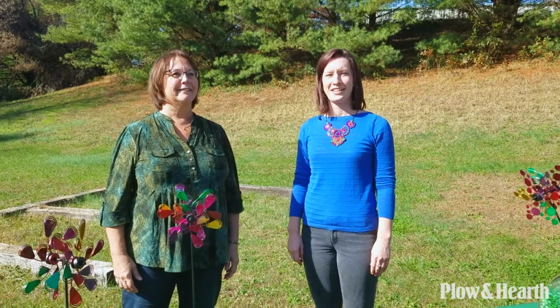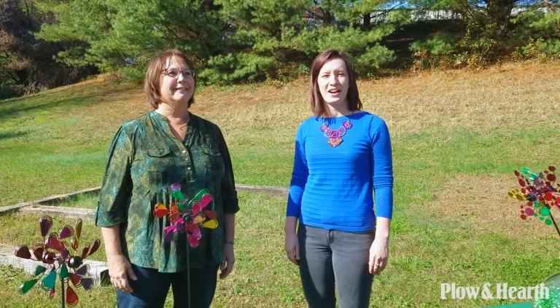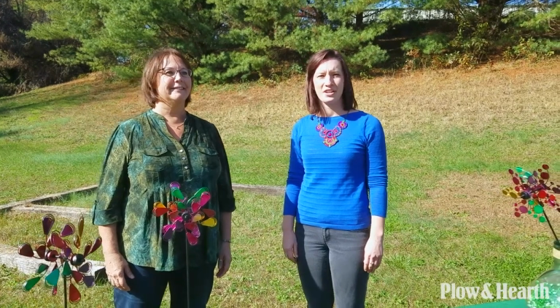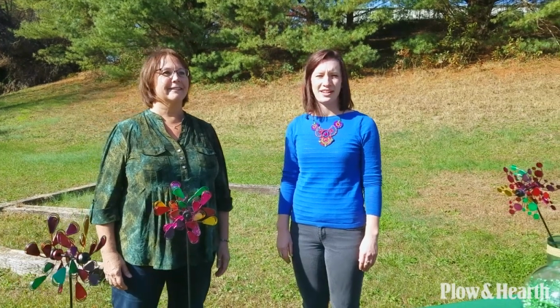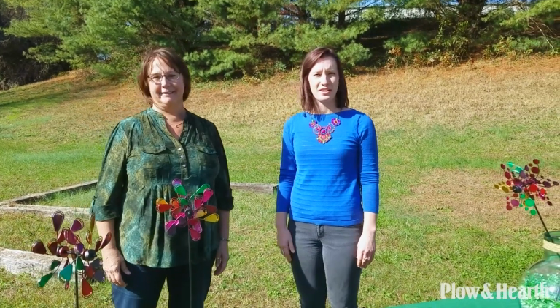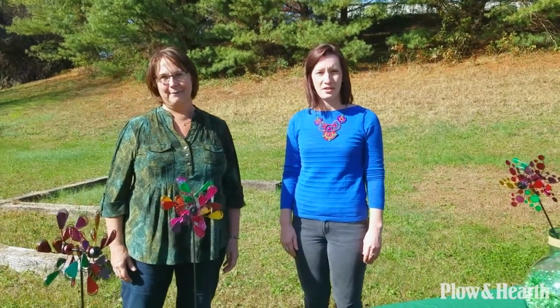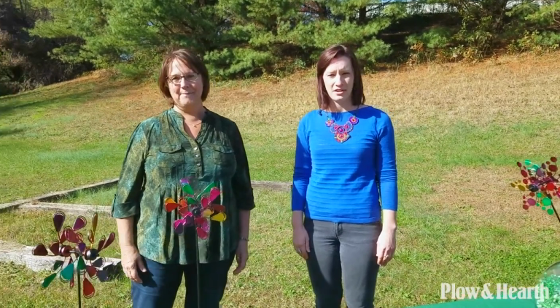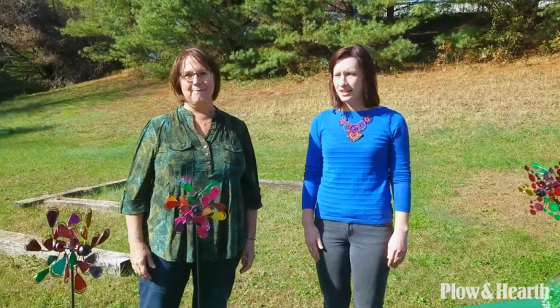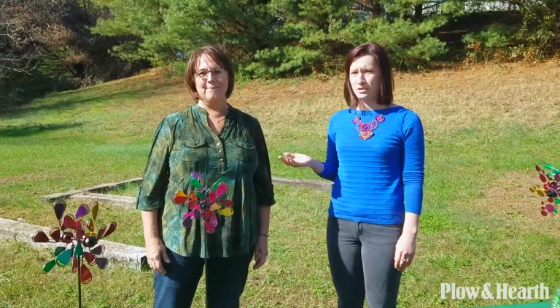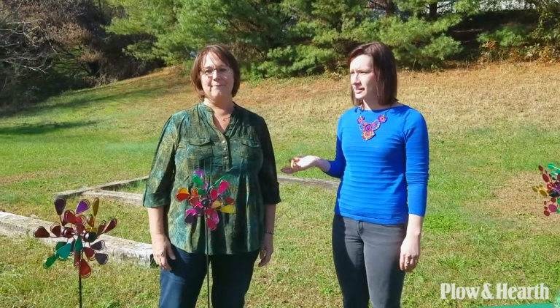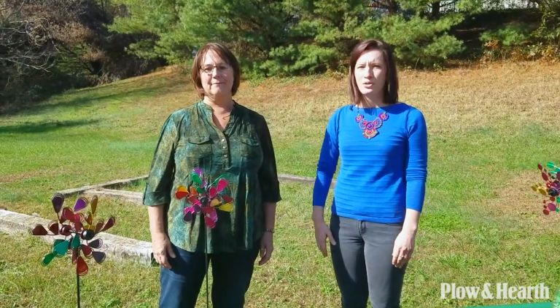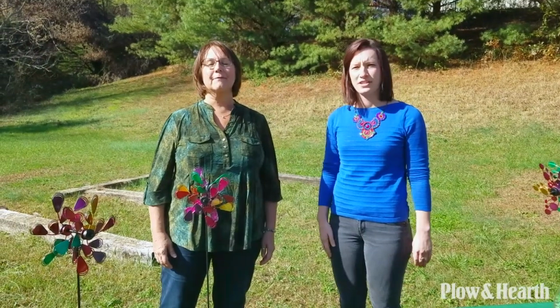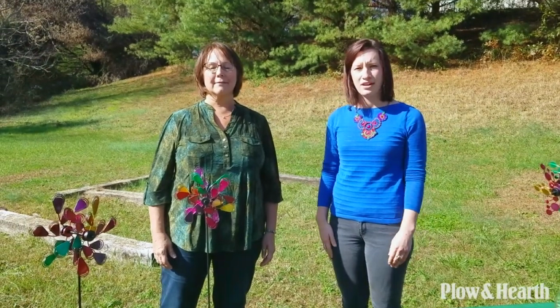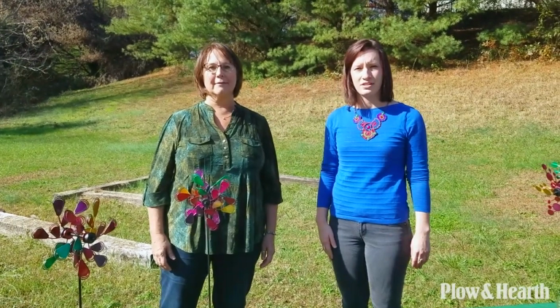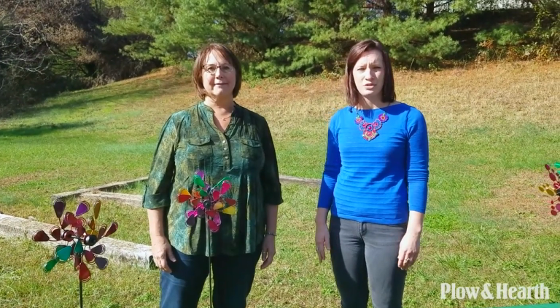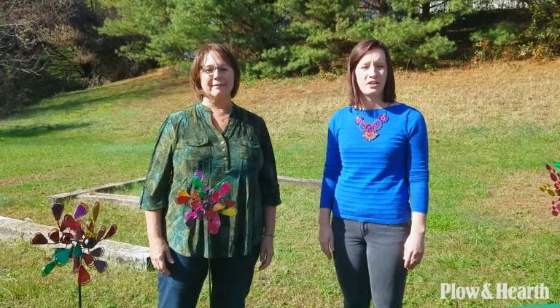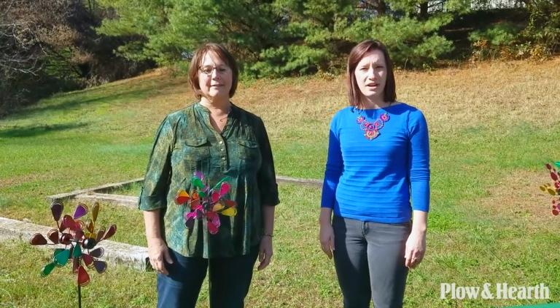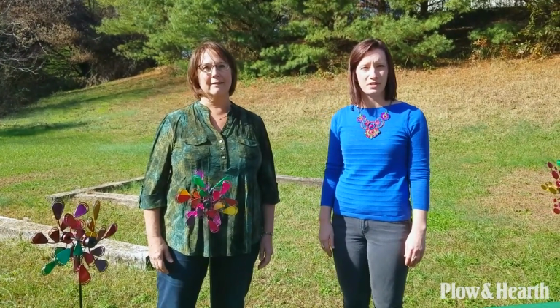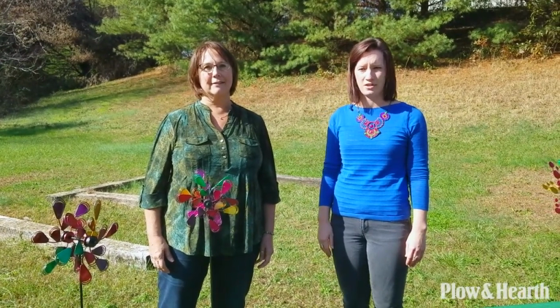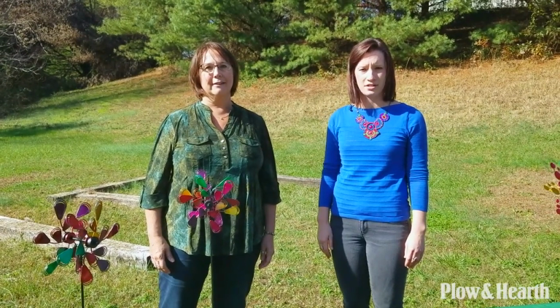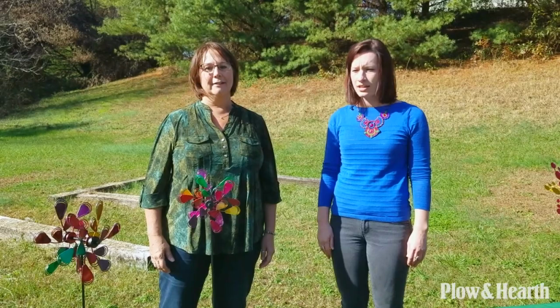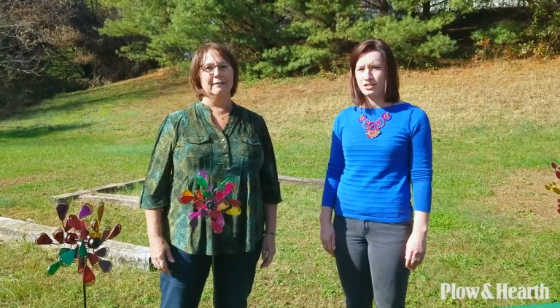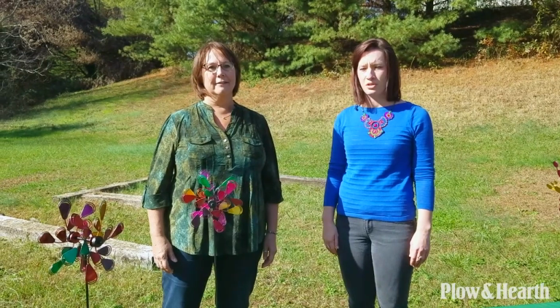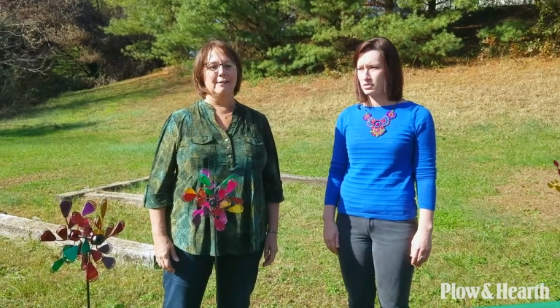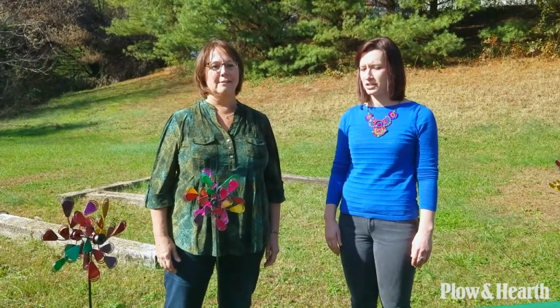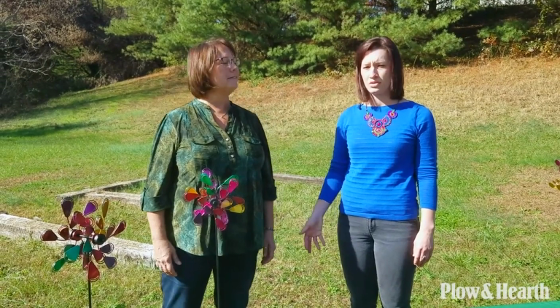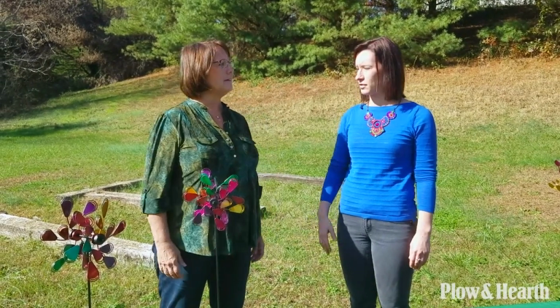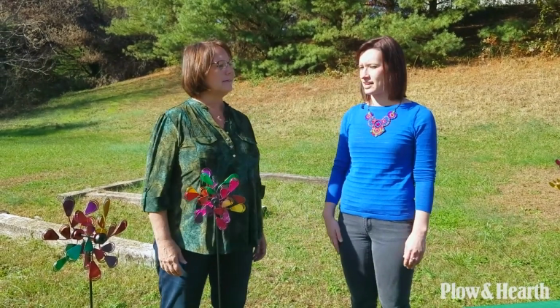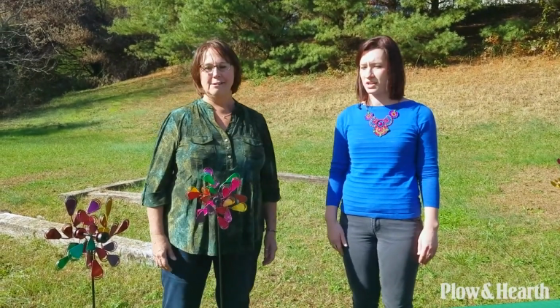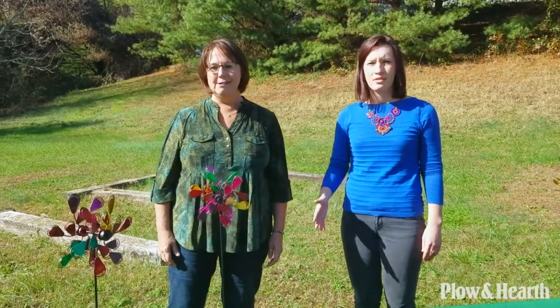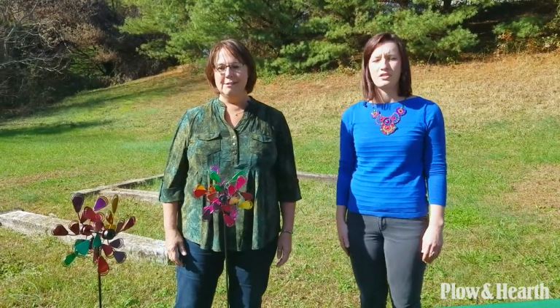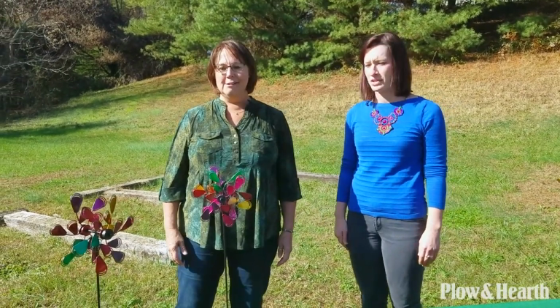Hello, I'm Andrea and I work here at Plow & Hearth. Today I'm here with Janice, one of our senior product managers who's been a part of the Plow family for 30 years. Today she's going to show us some new and unique uses for our set of three mini garden pinwheels.